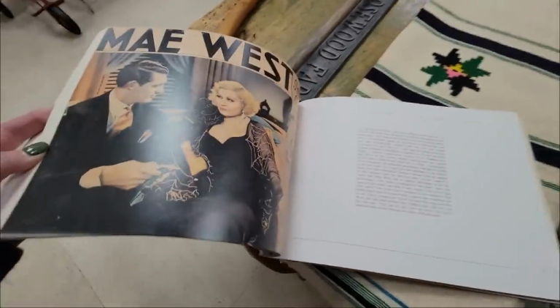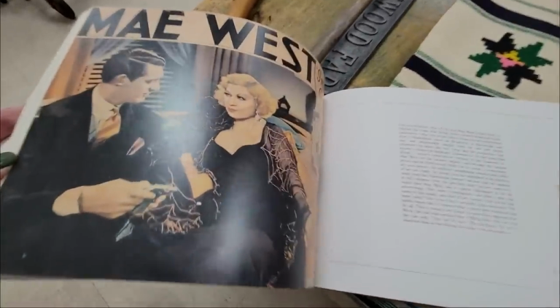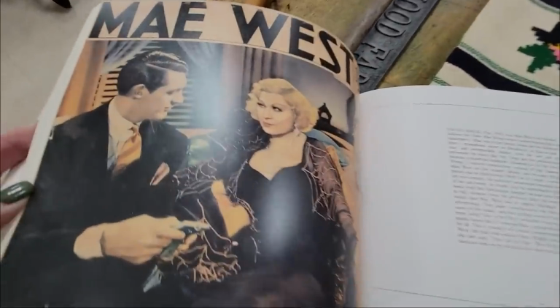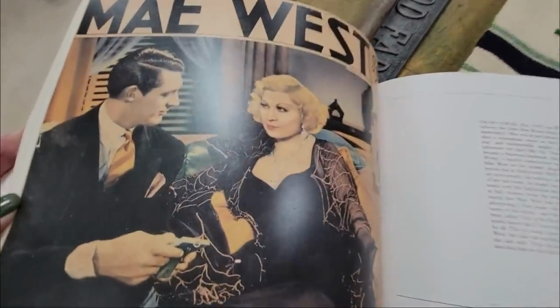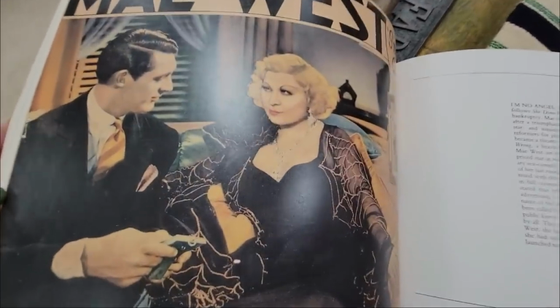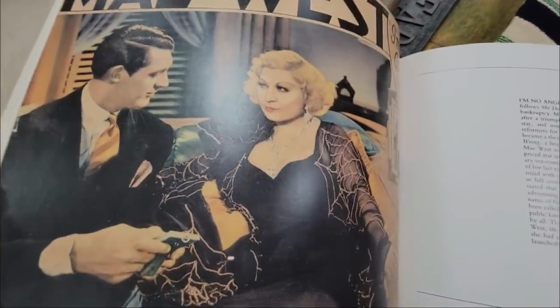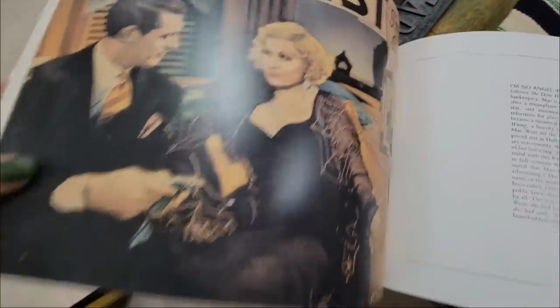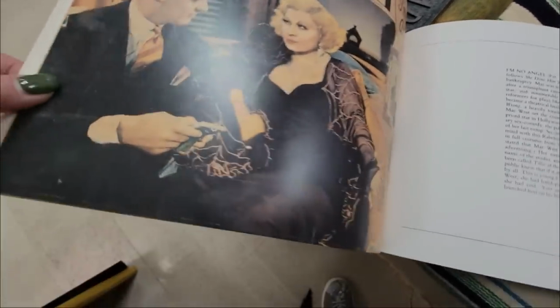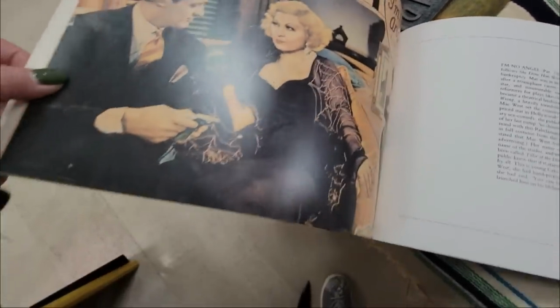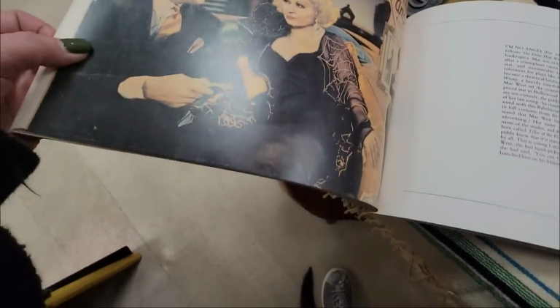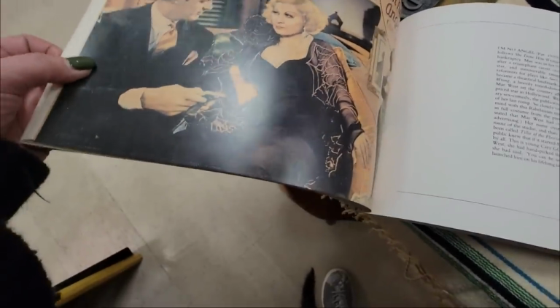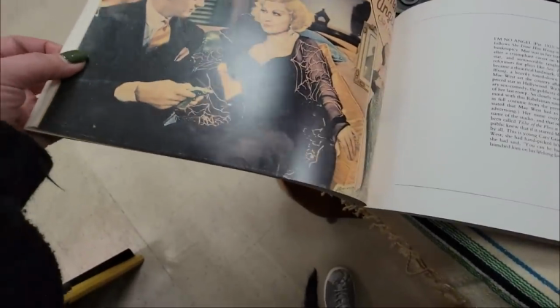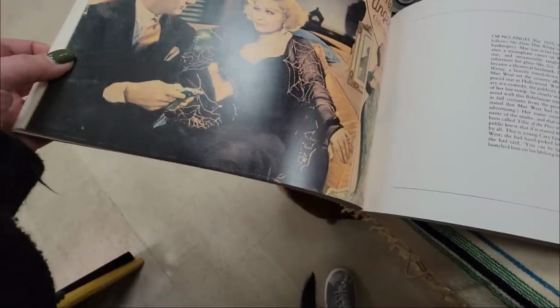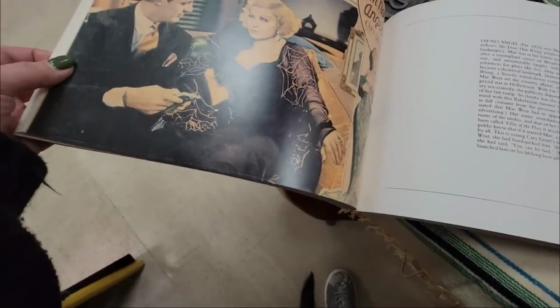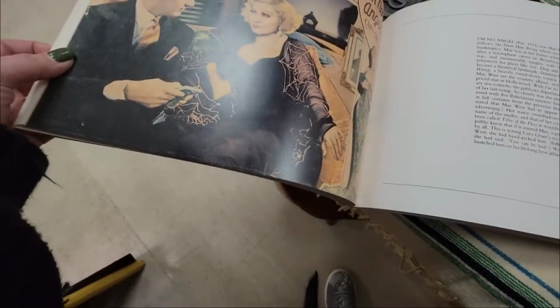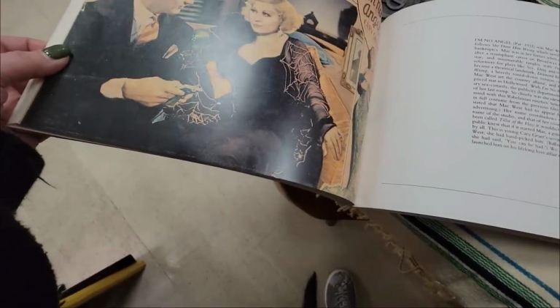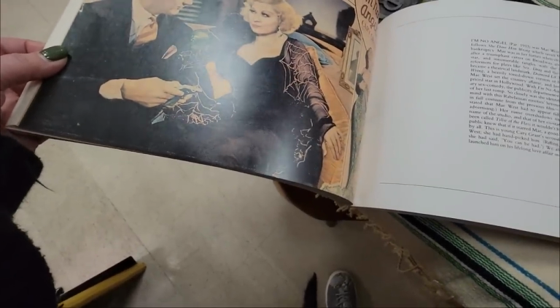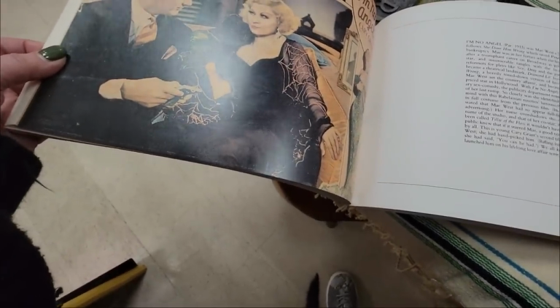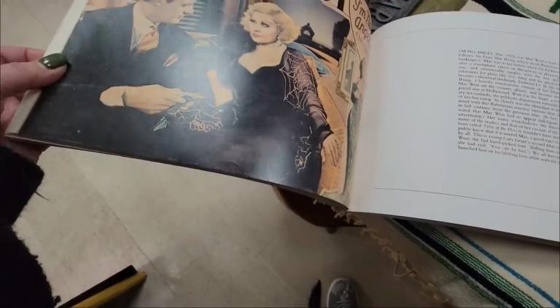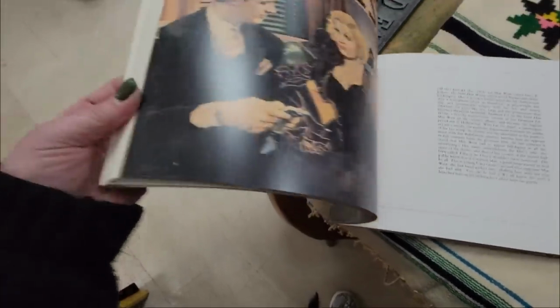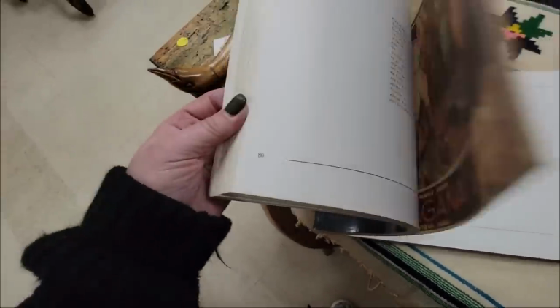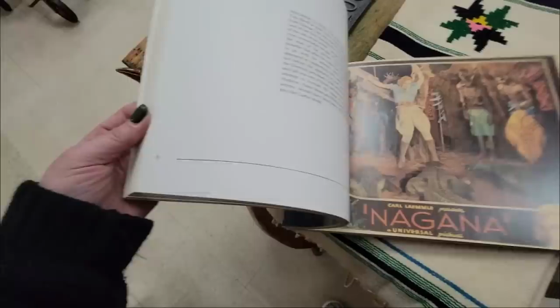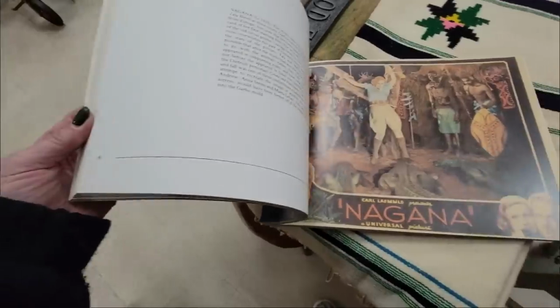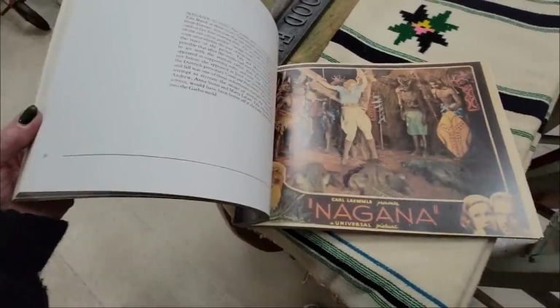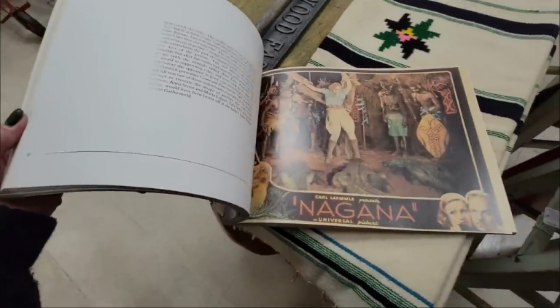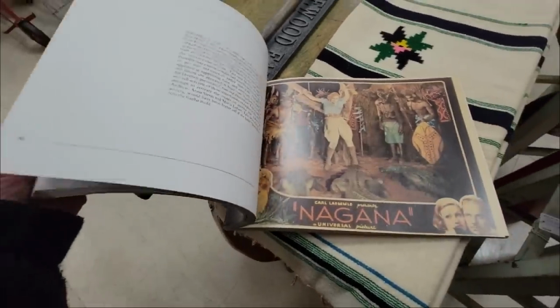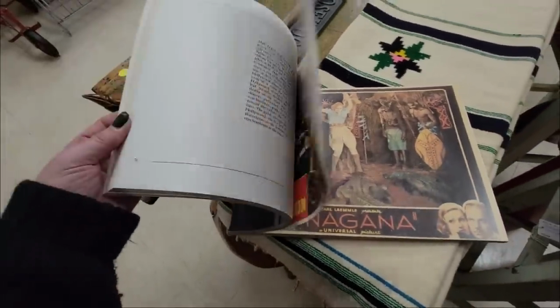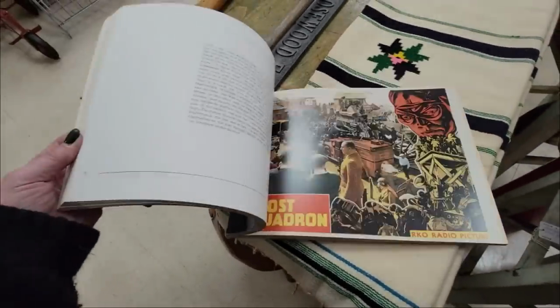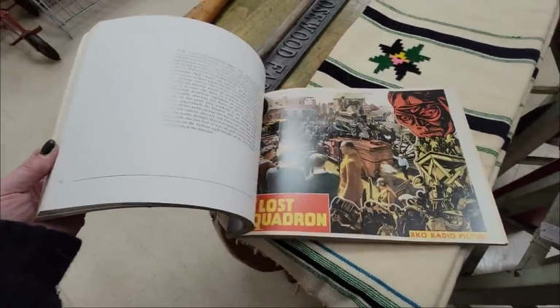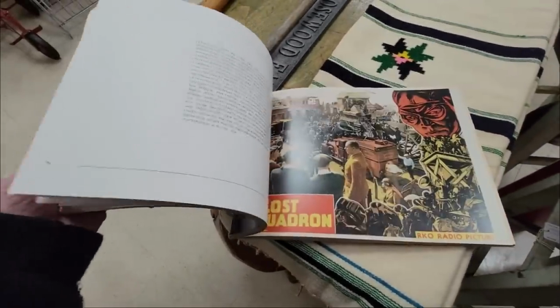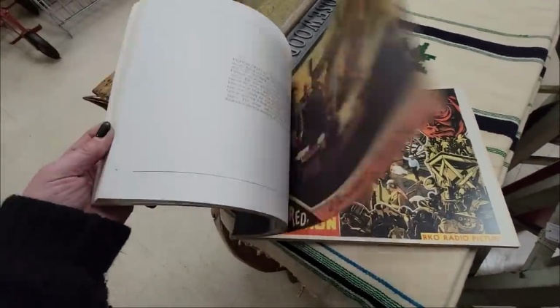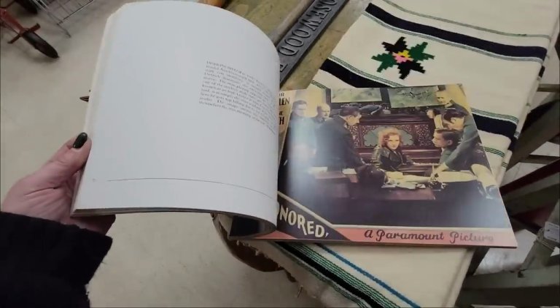Oh my God, there's Mae West! I love Mae West. I'm going to get this. I love it, love it, love it!